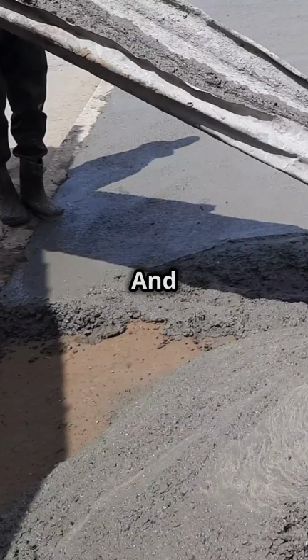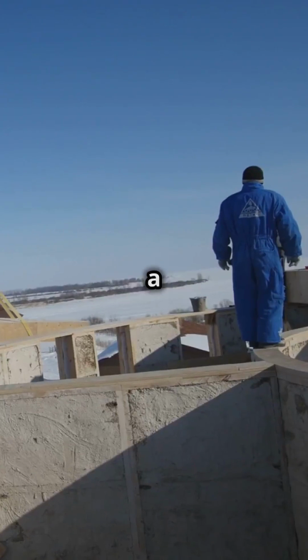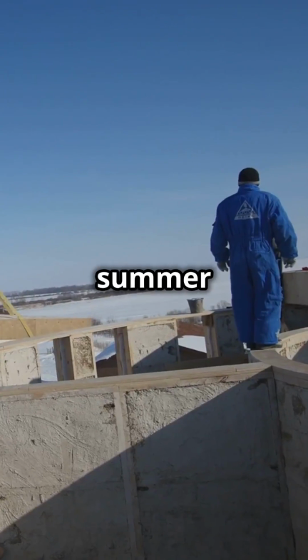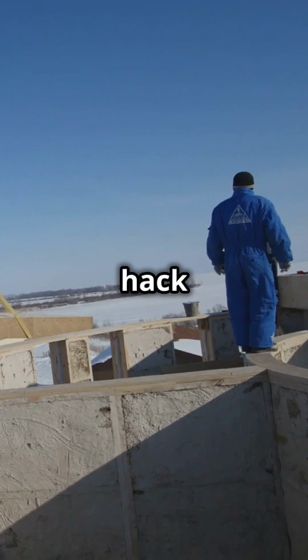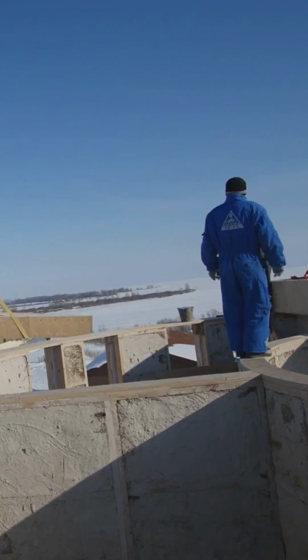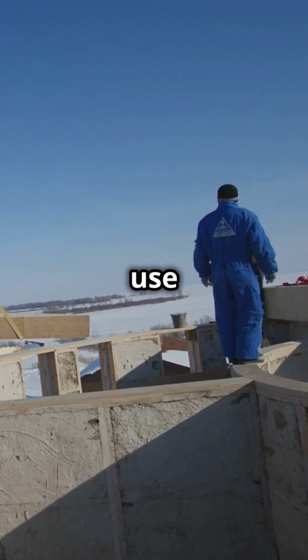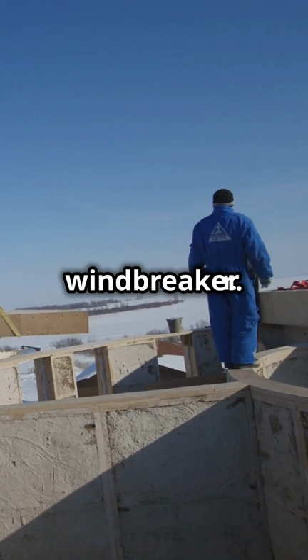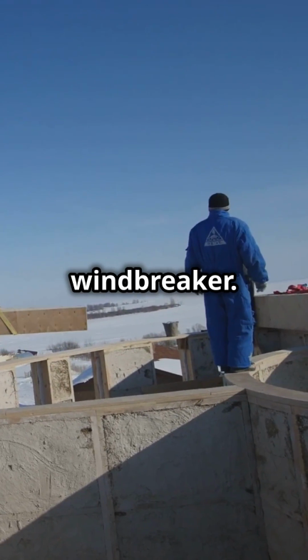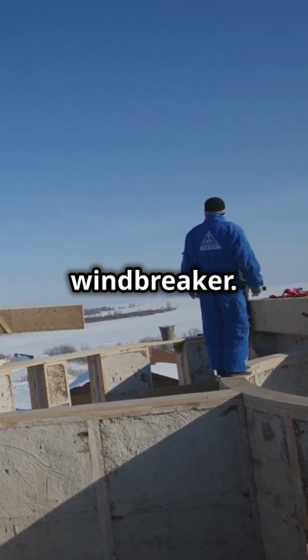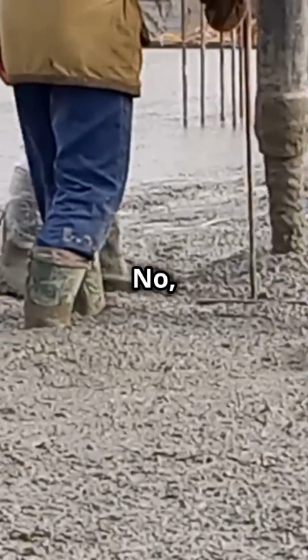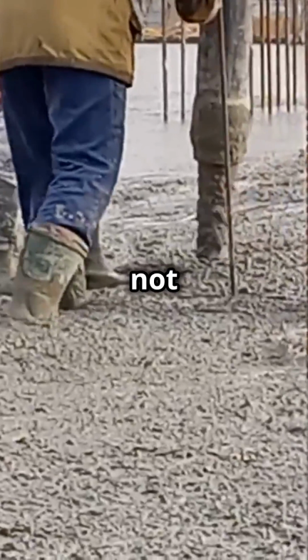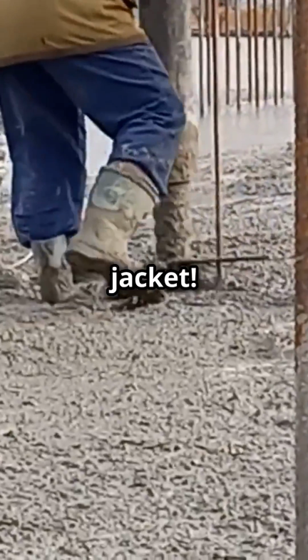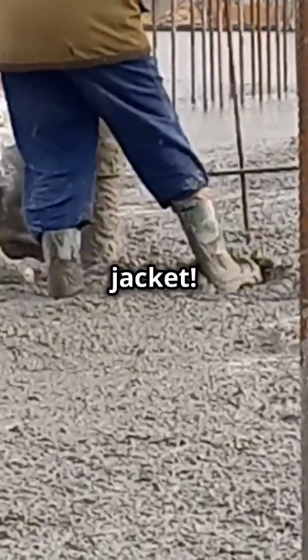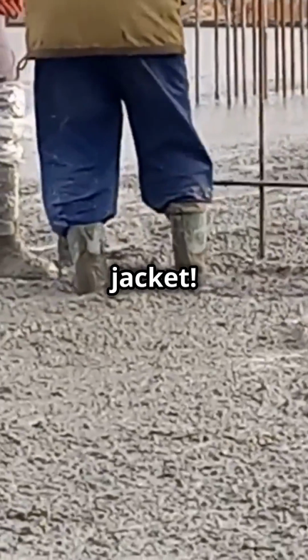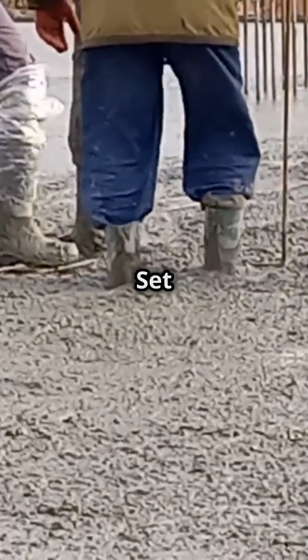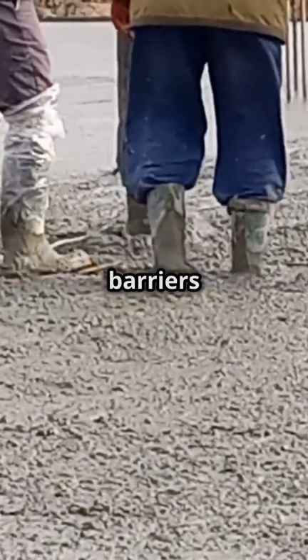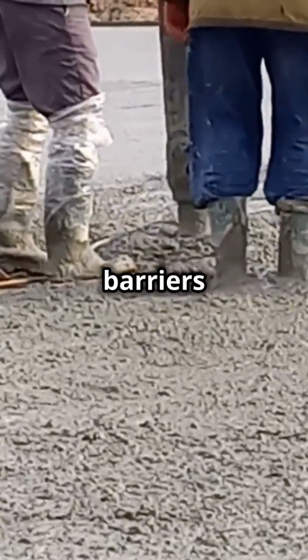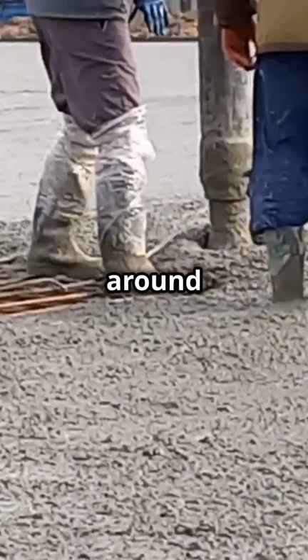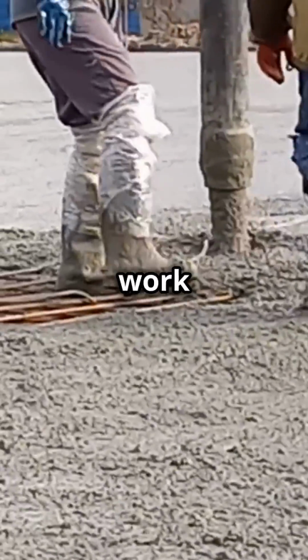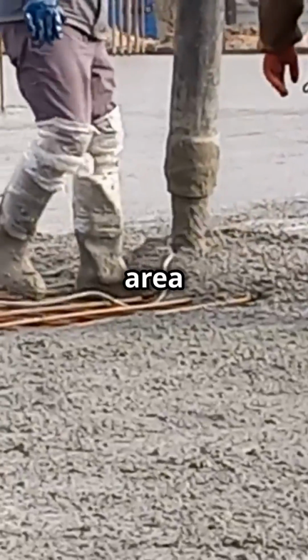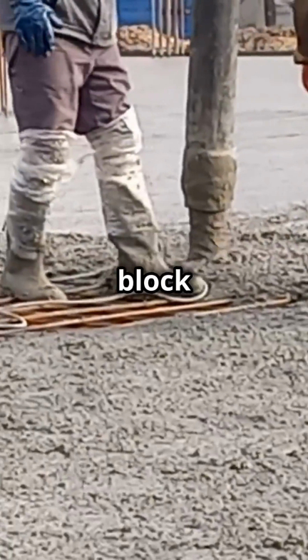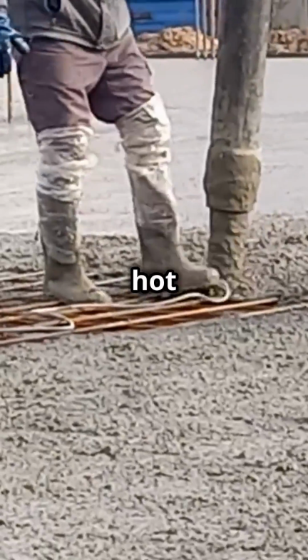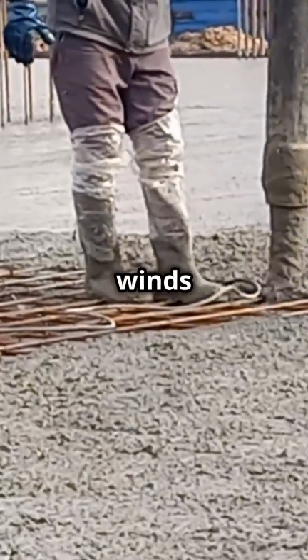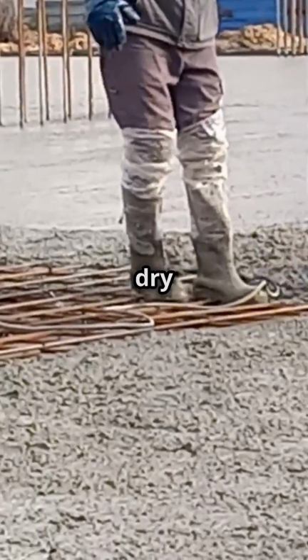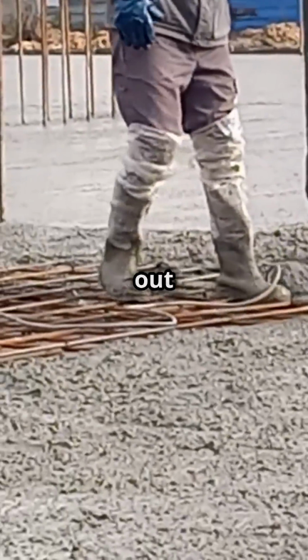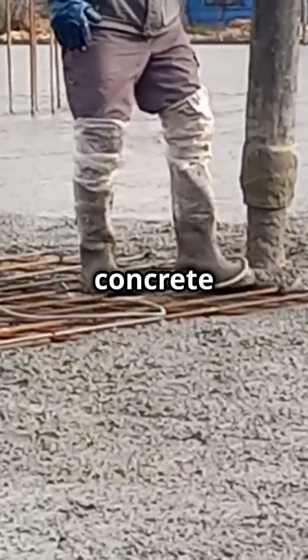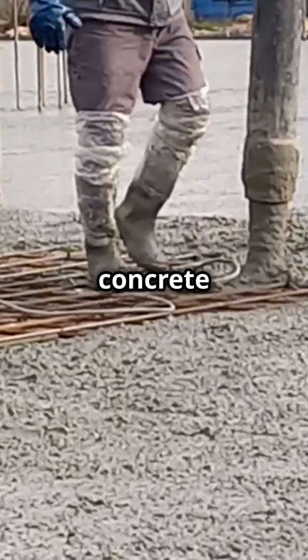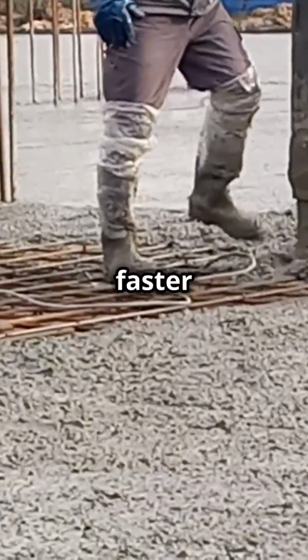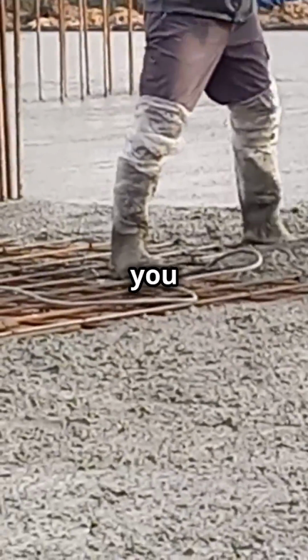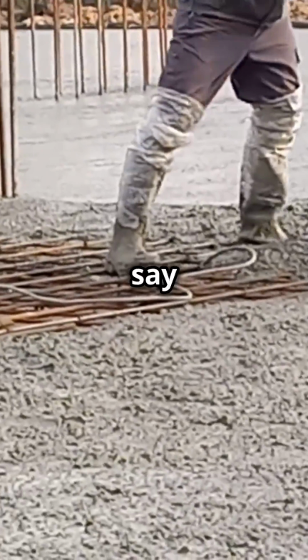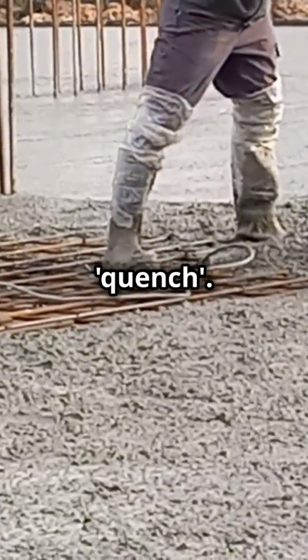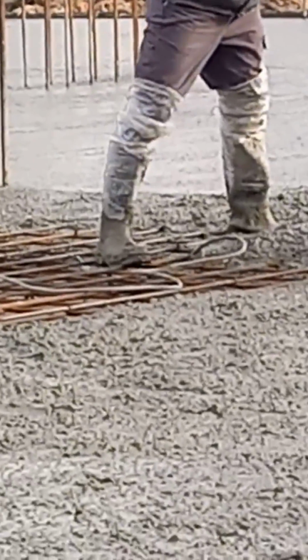And here's a quick summer hack: use a windbreaker — not the jacket. Set up barriers around your work area to block hot winds, which can dry out your concrete faster than you can say 'quench.'